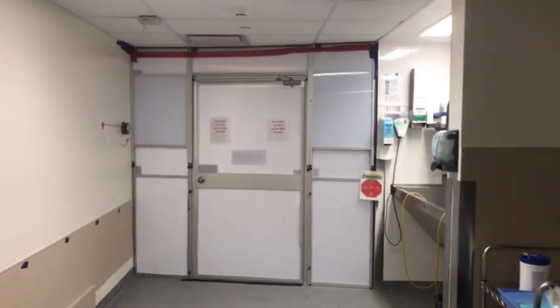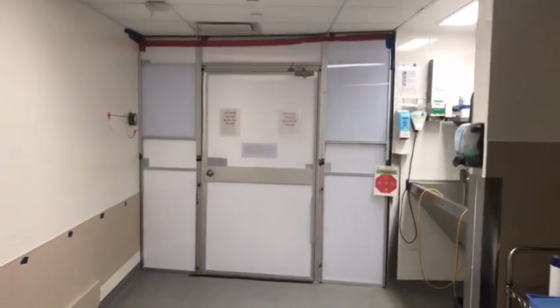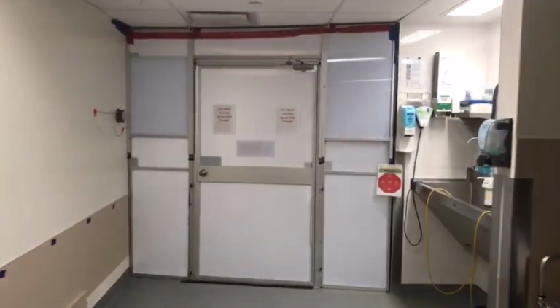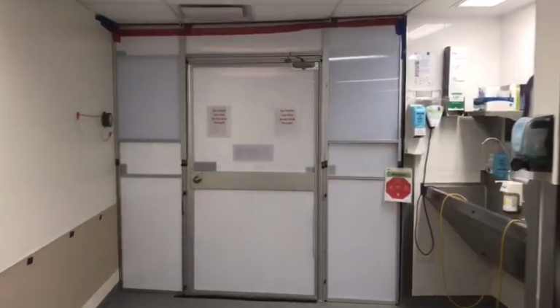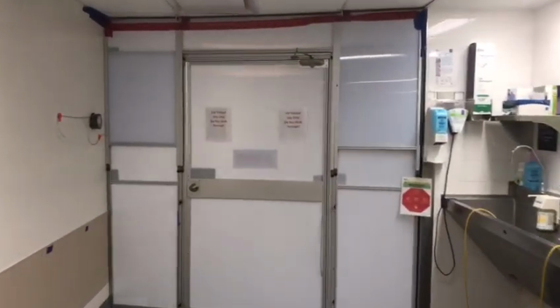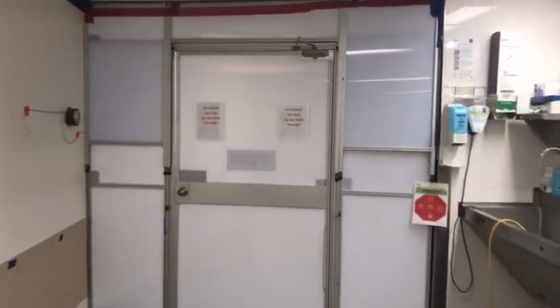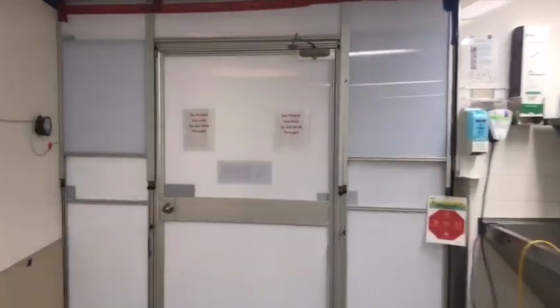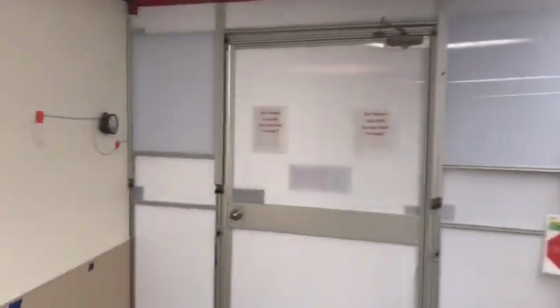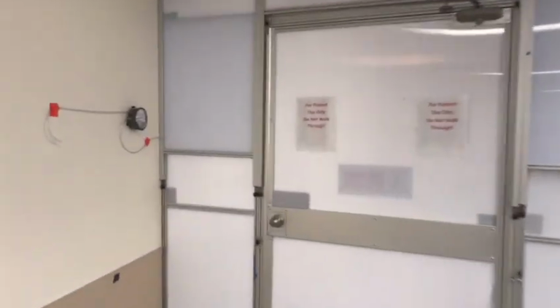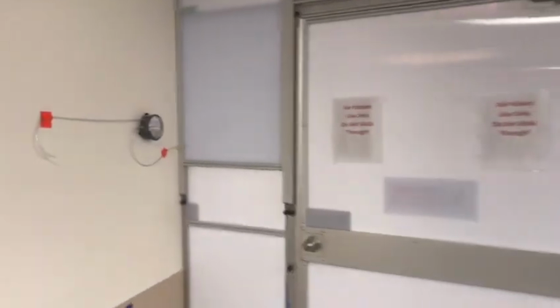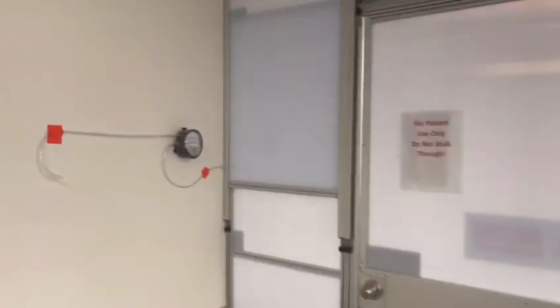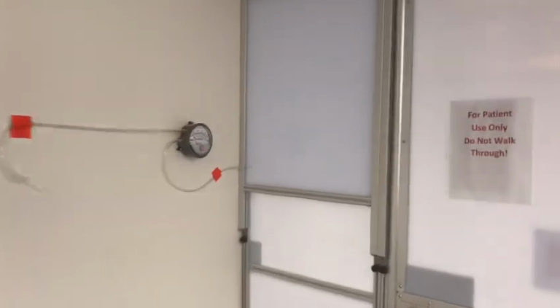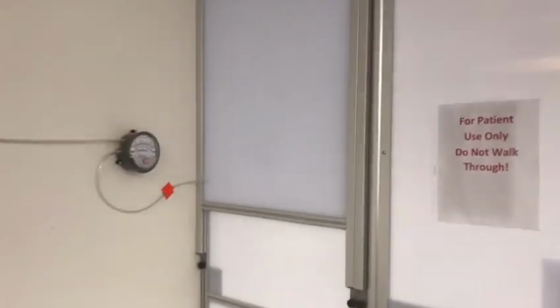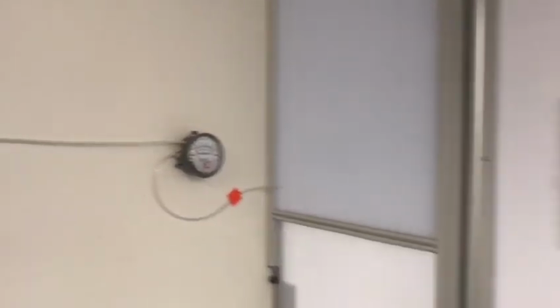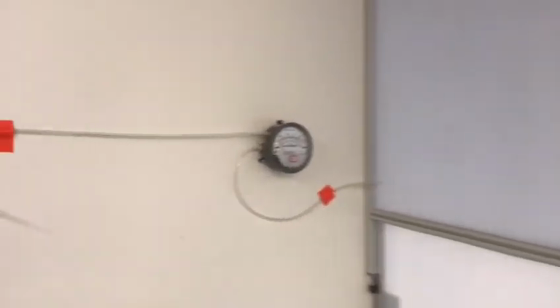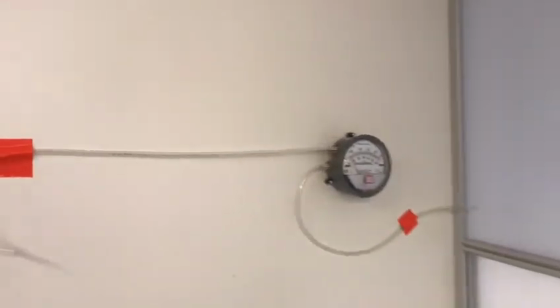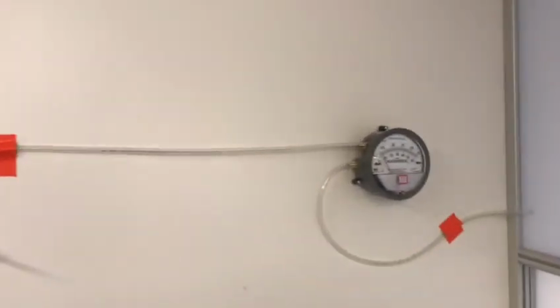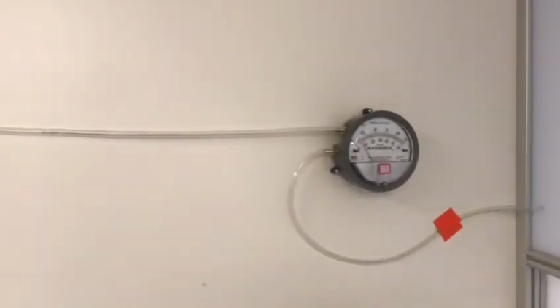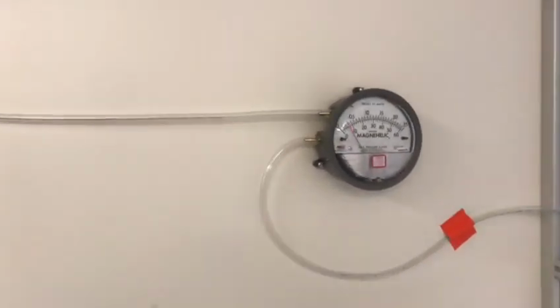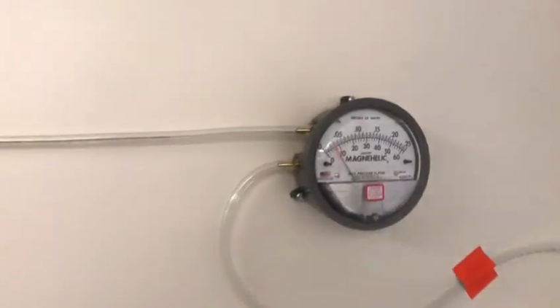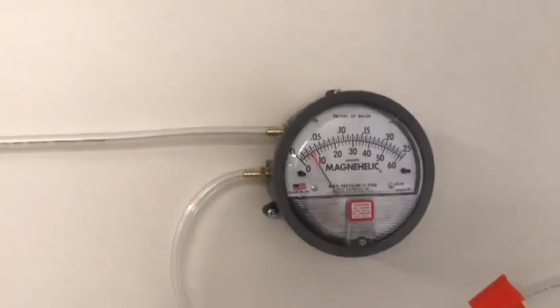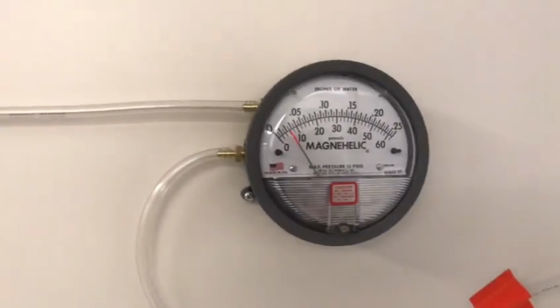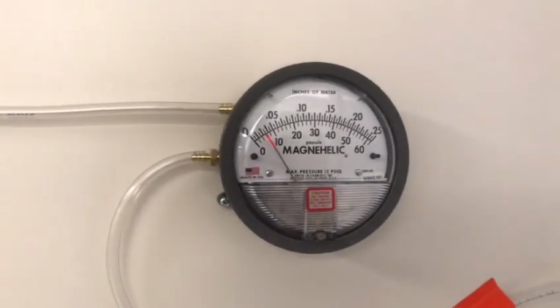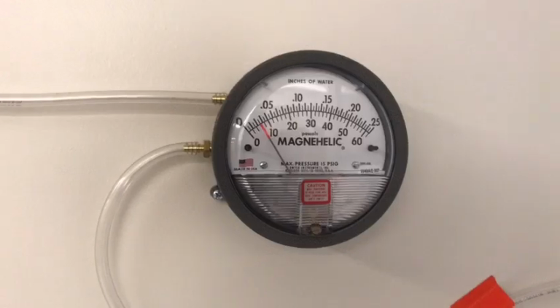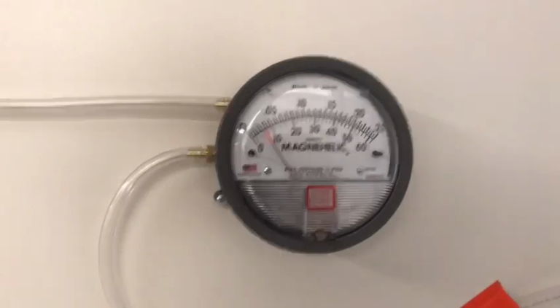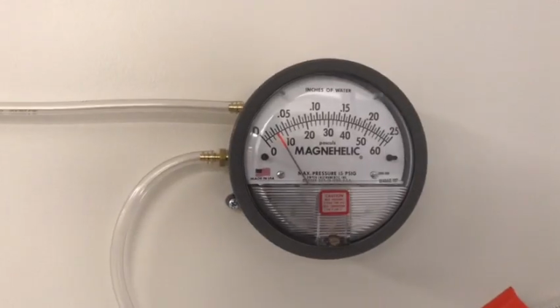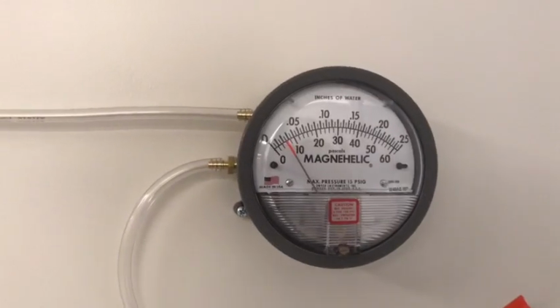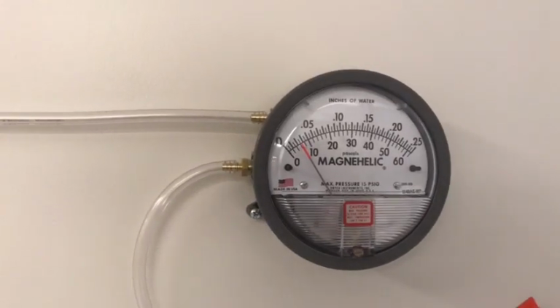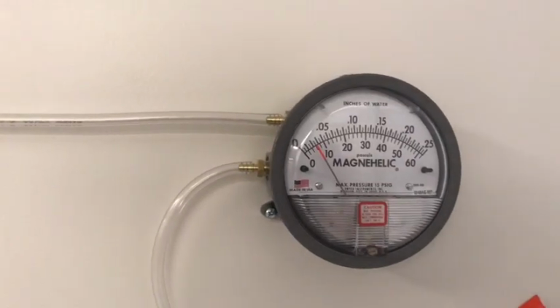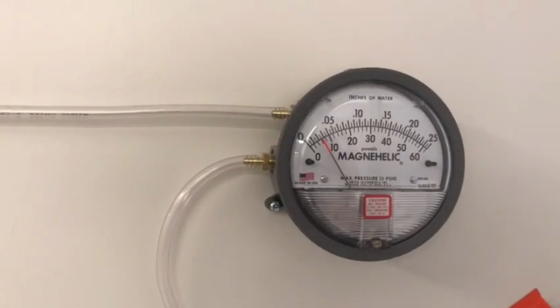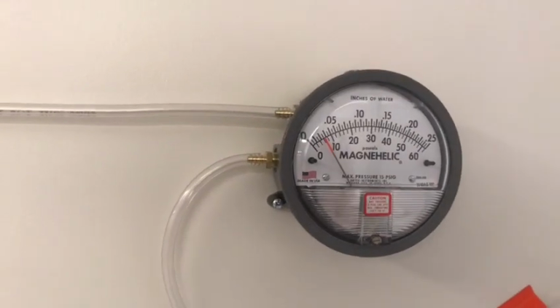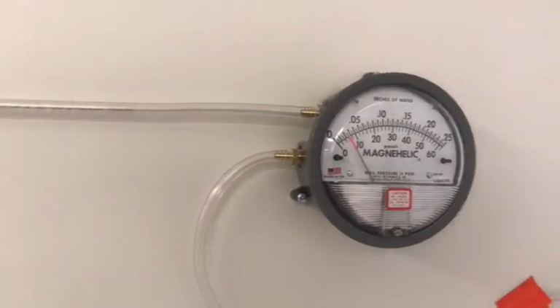Hey guys, just doing a quick walkthrough for those of you who haven't seen the new negative pressure room outside of OR2. There's our little pressure gauge indicating we're generating negative pressure.